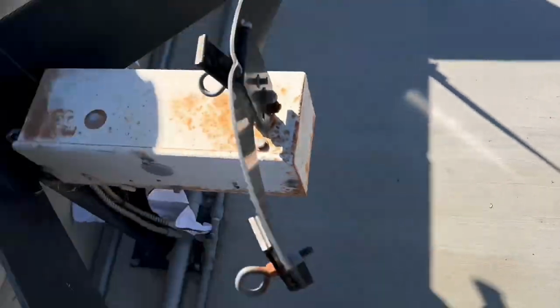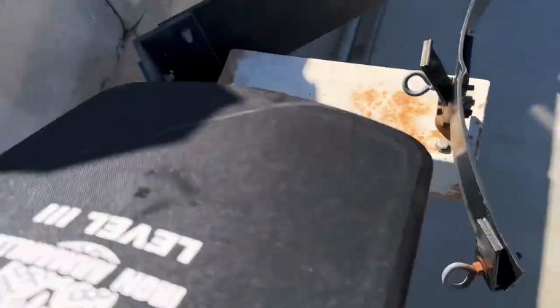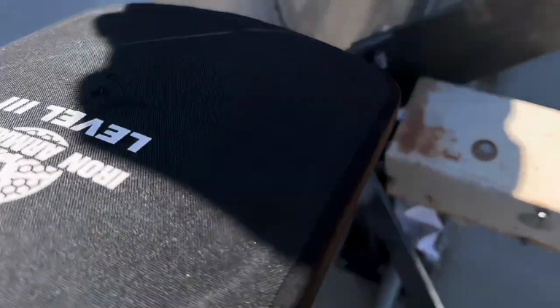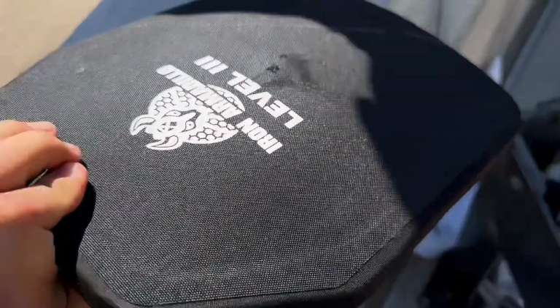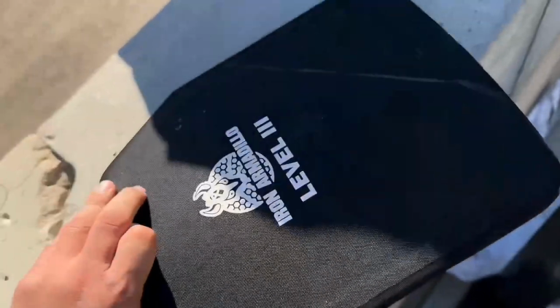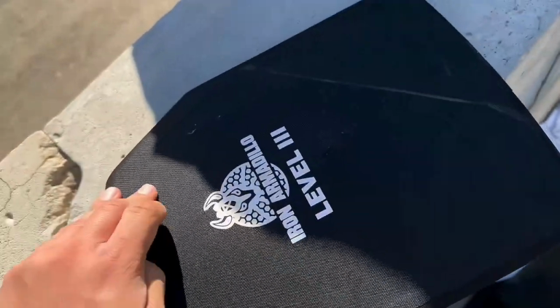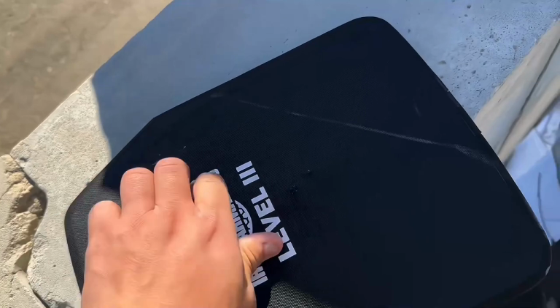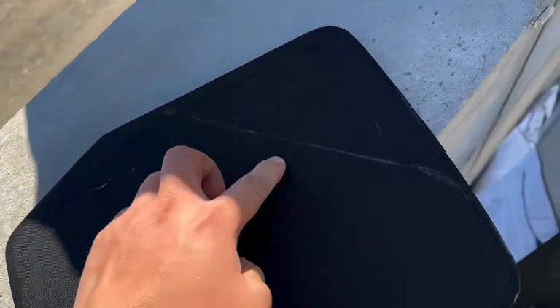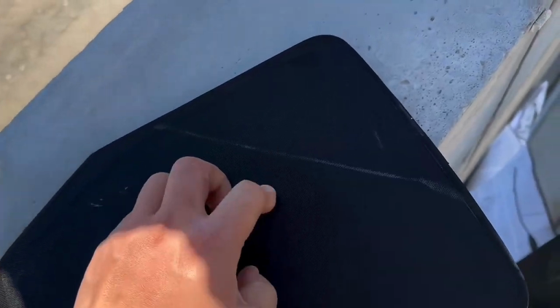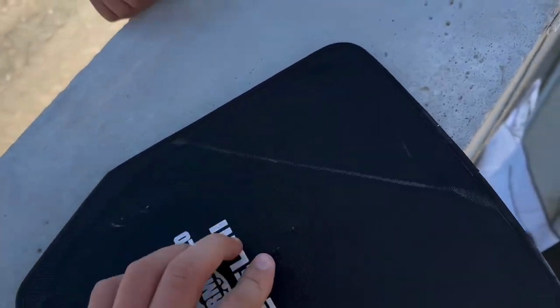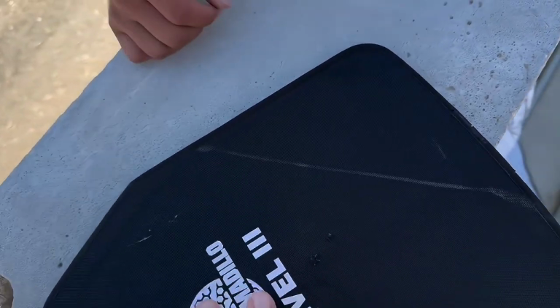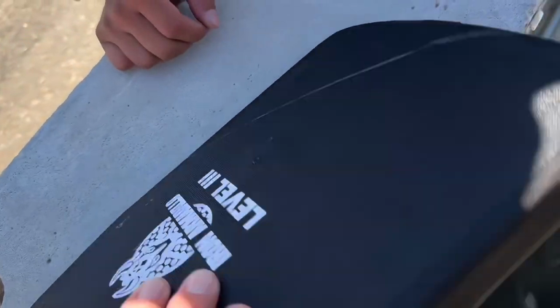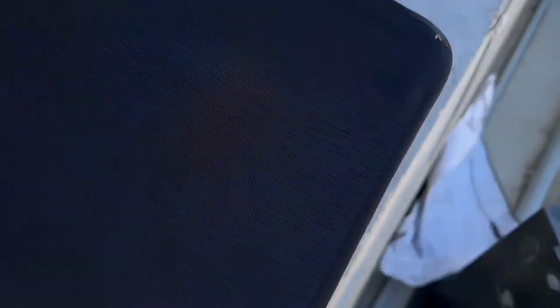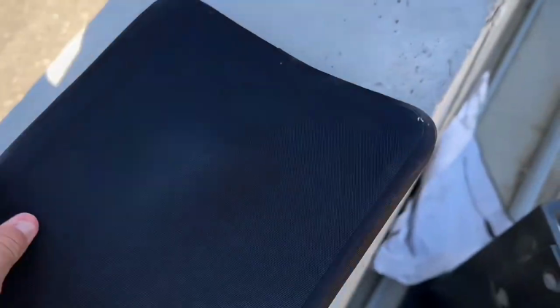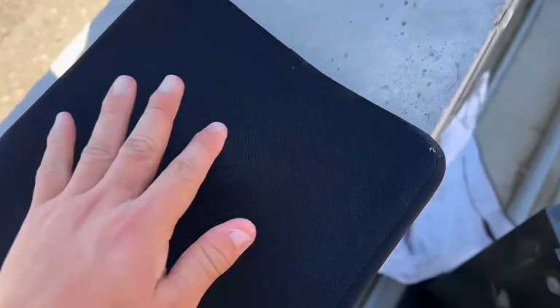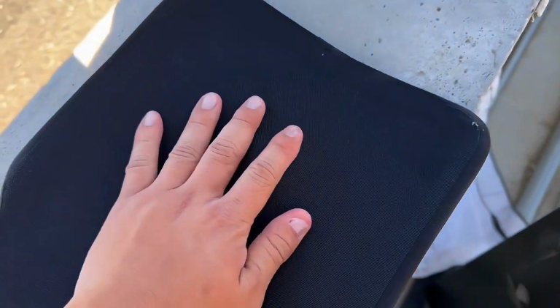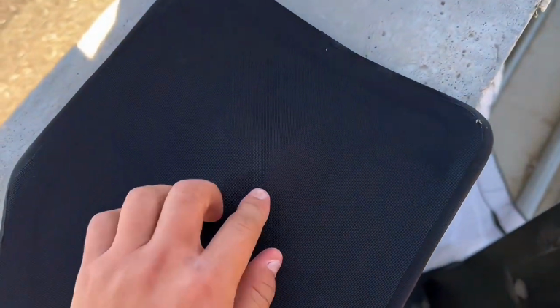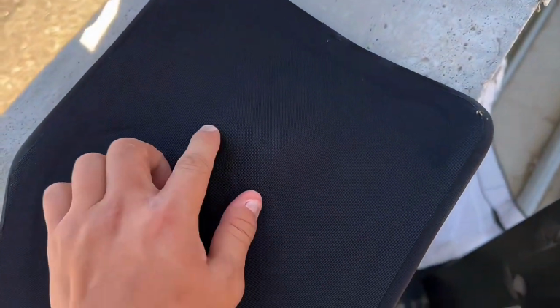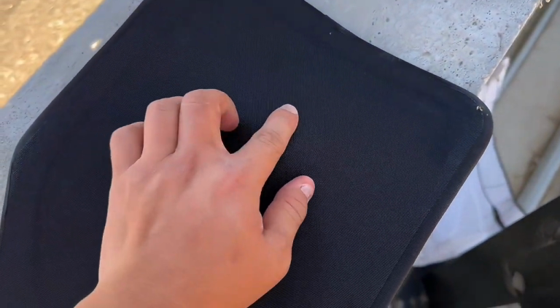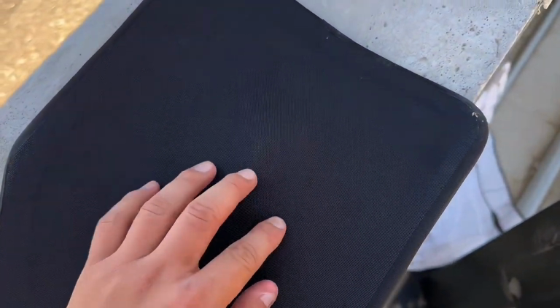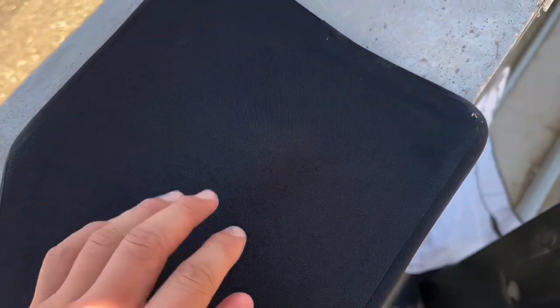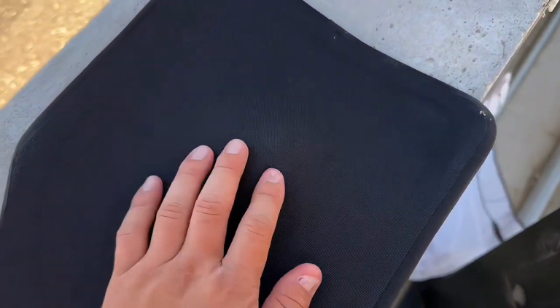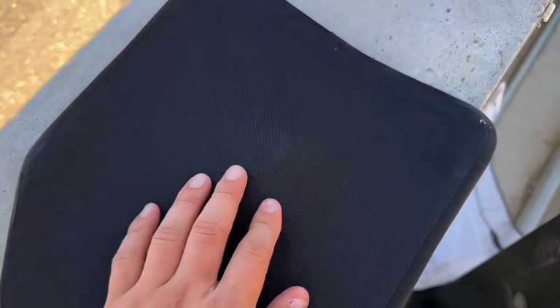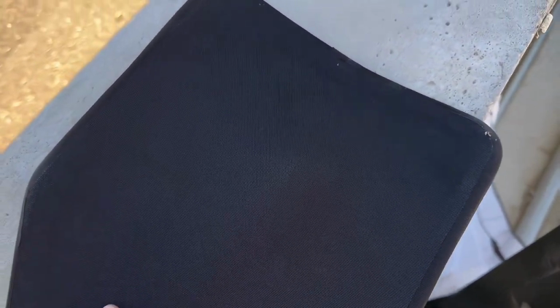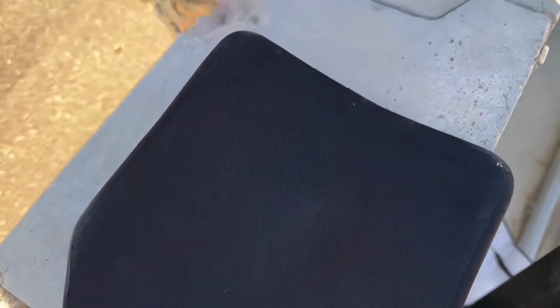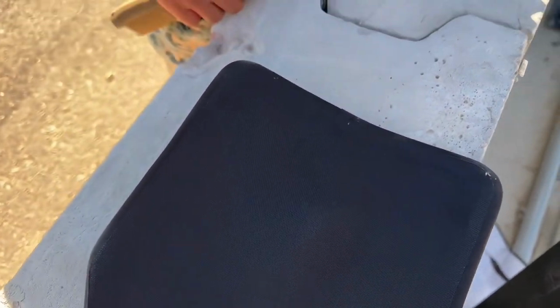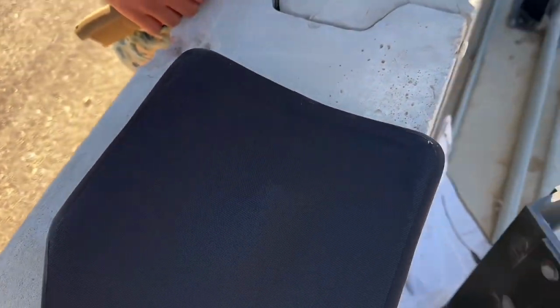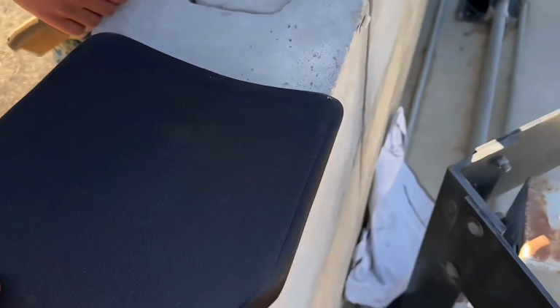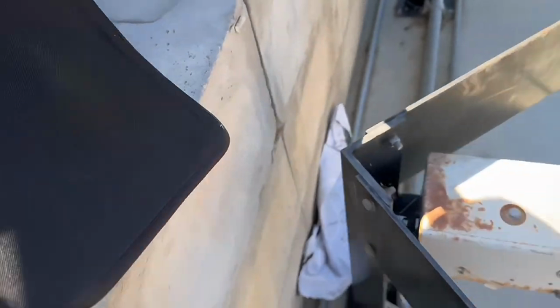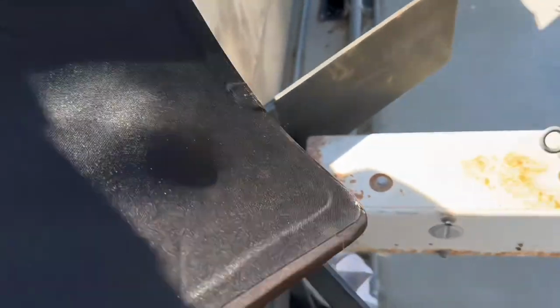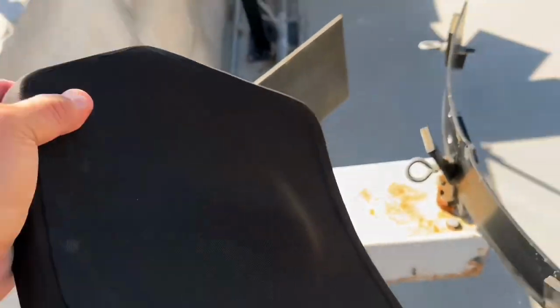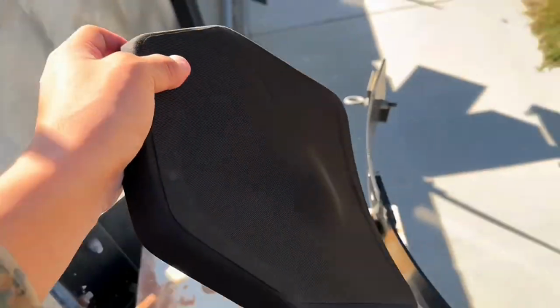All right — two rounds in the center. A little bit of bulge, no penetration. Let's give it some more.